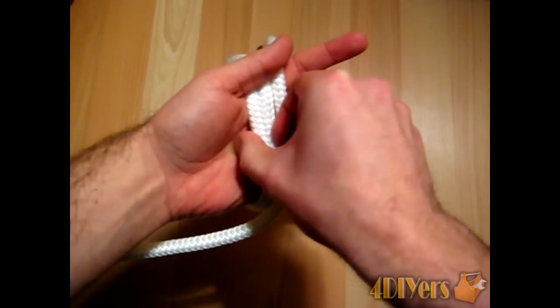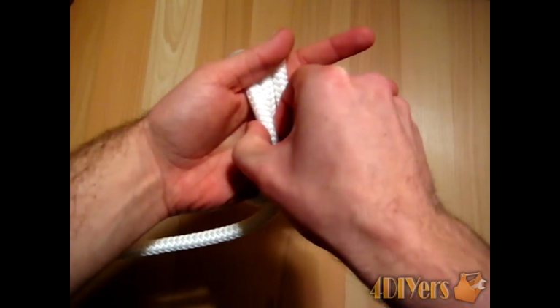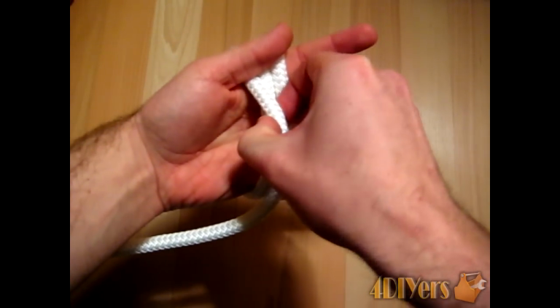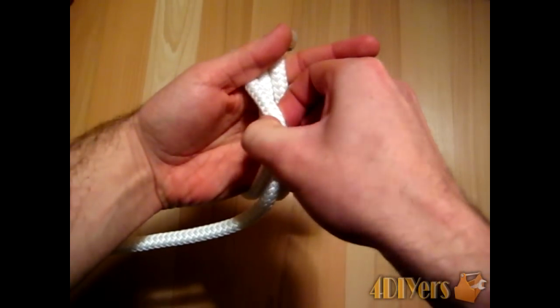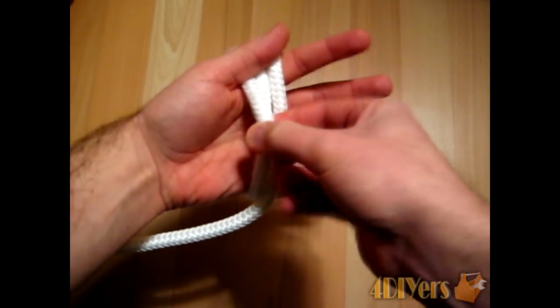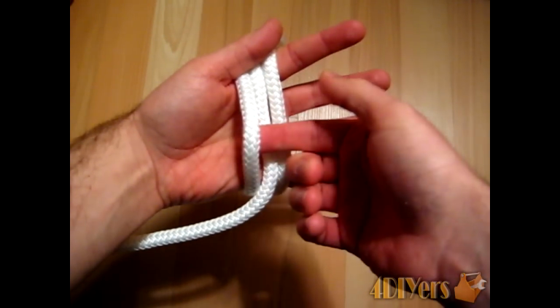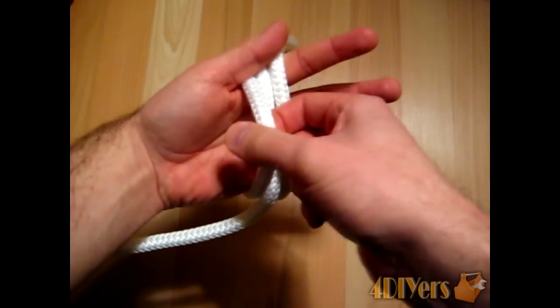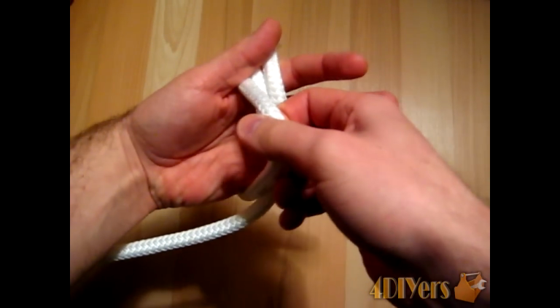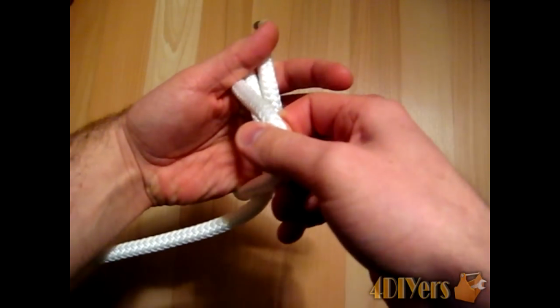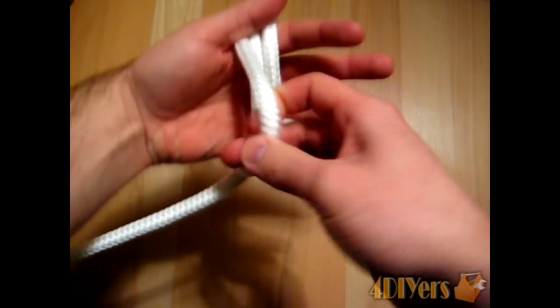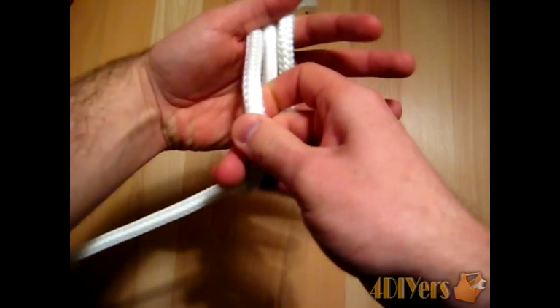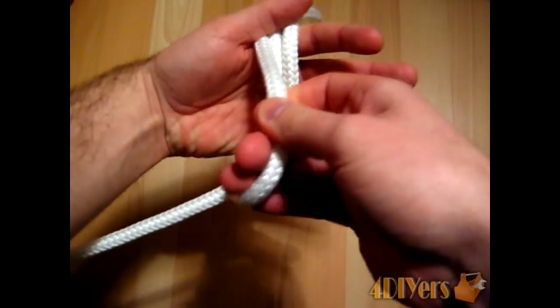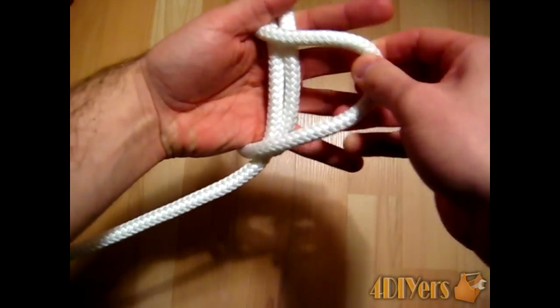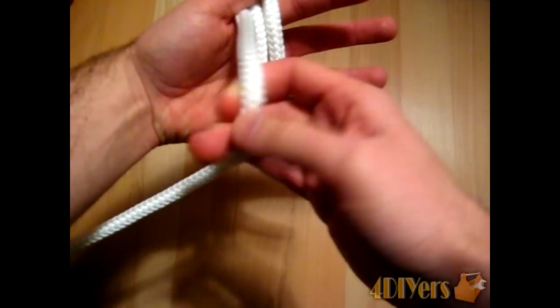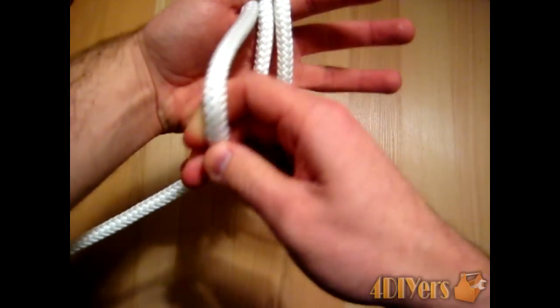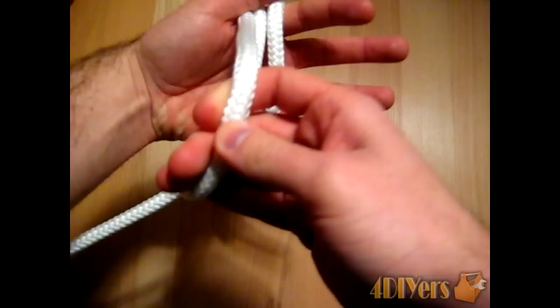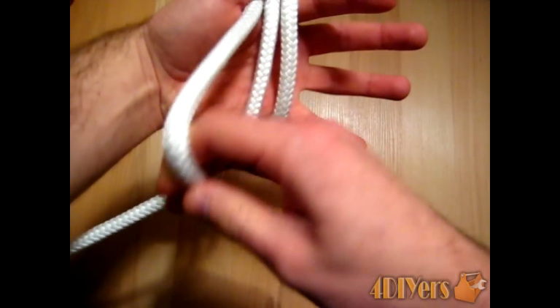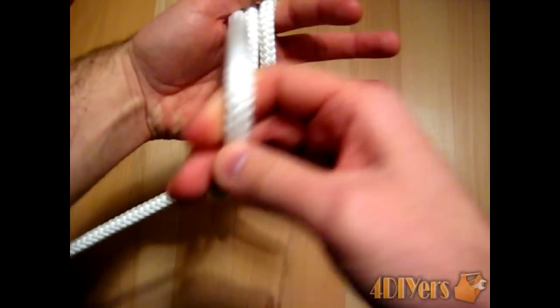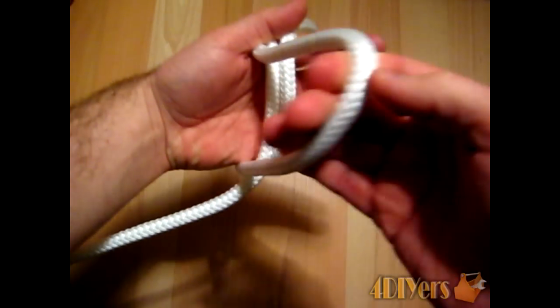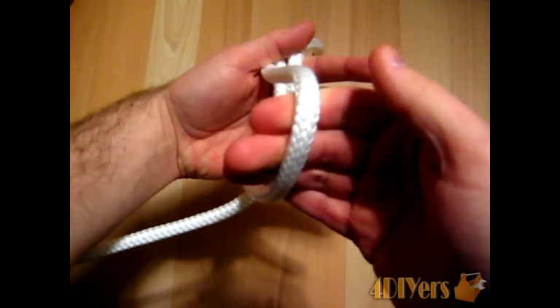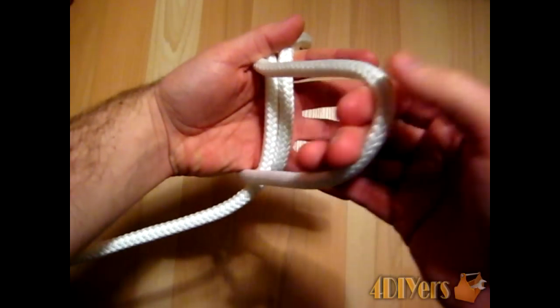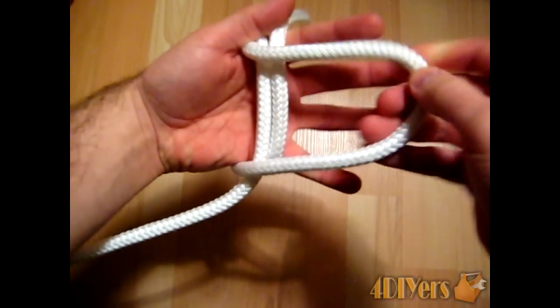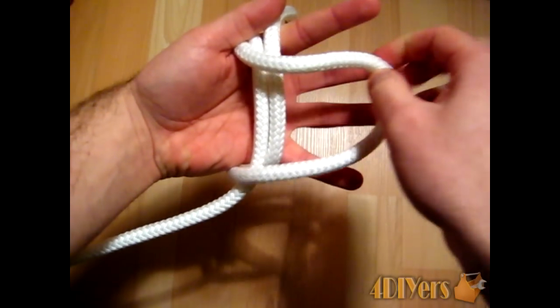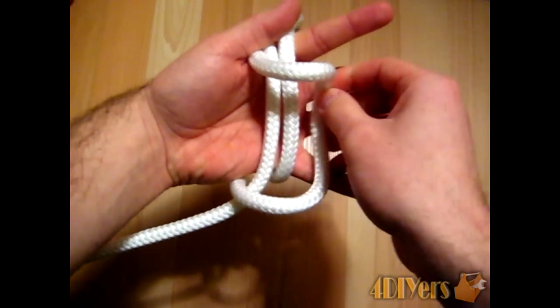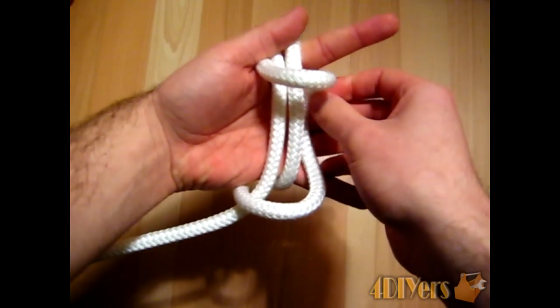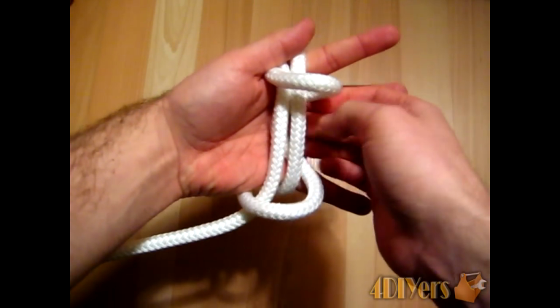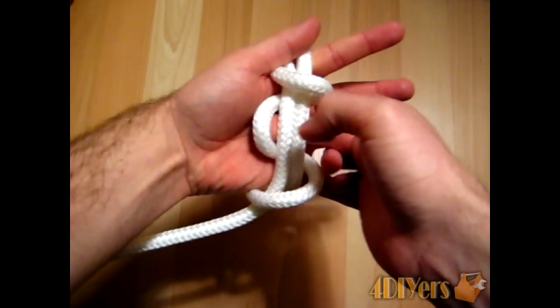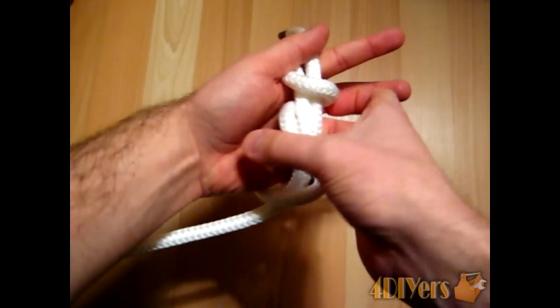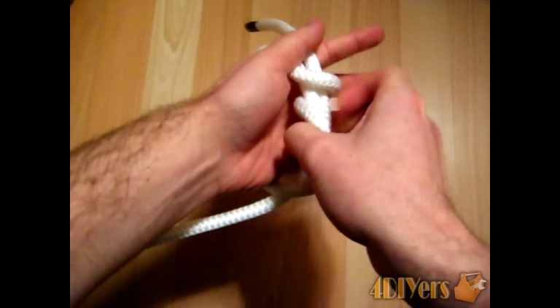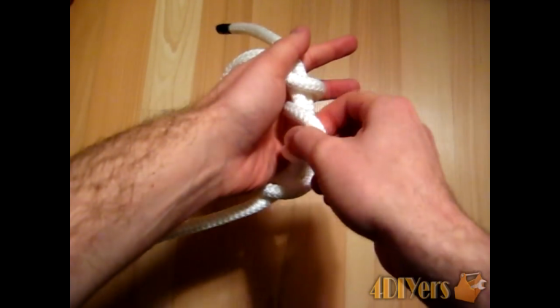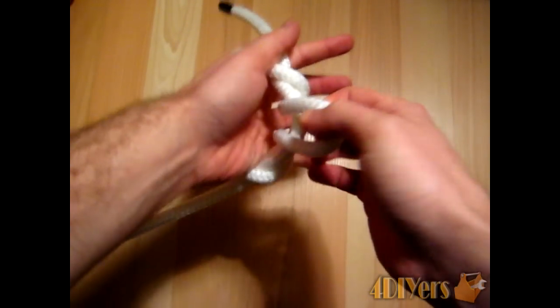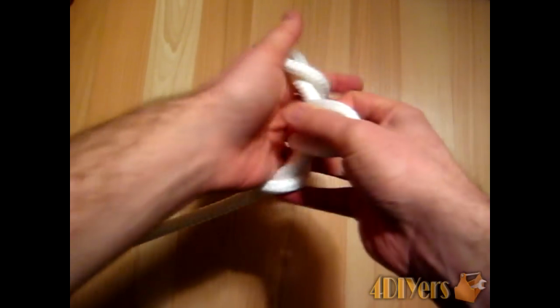Then you'll take this first rope here and loosen it up a little bit. So this will be the actual length of your loop itself. Continue back around like this.